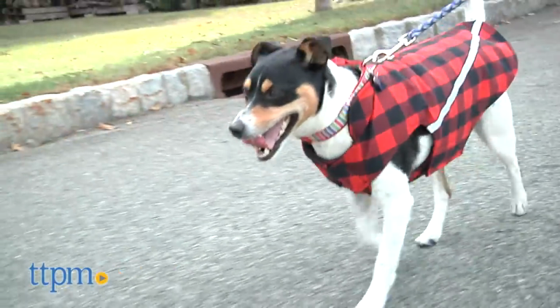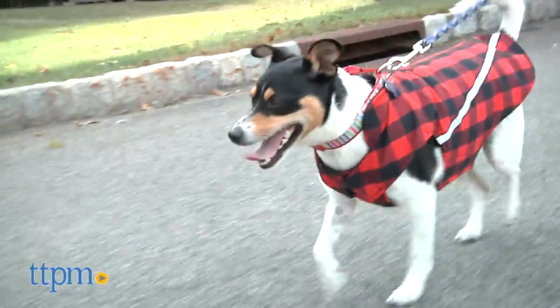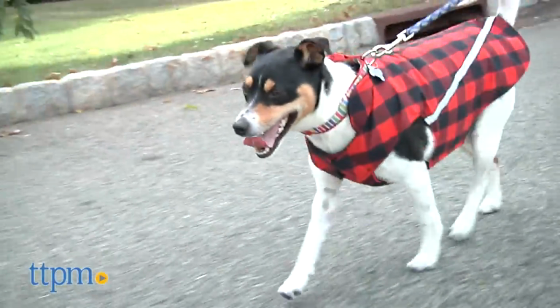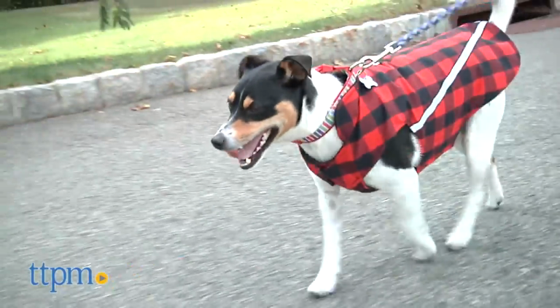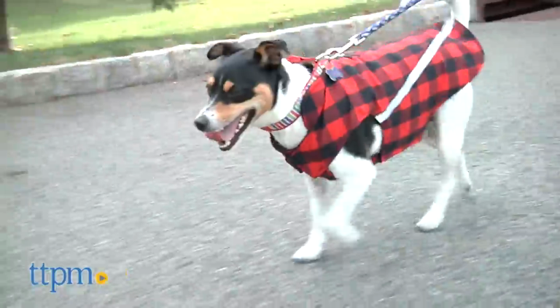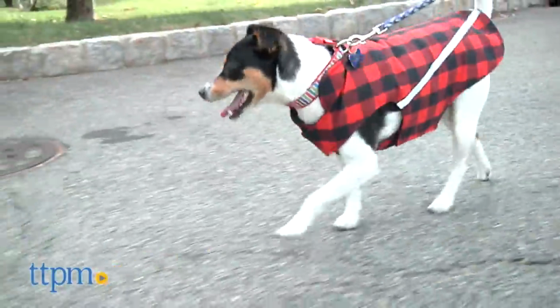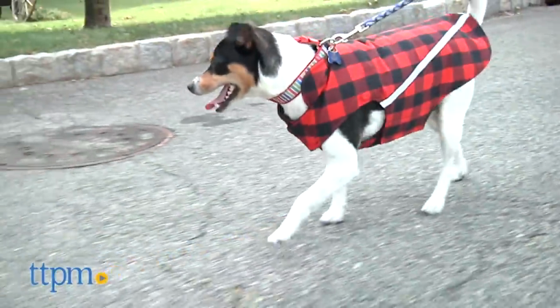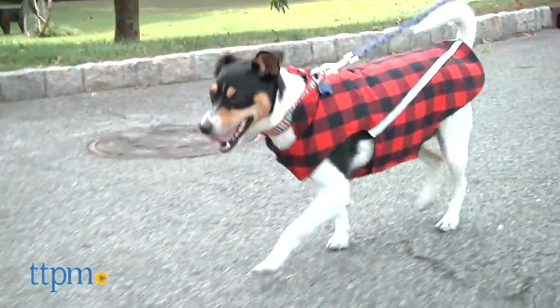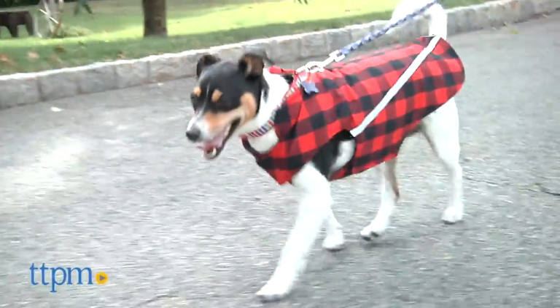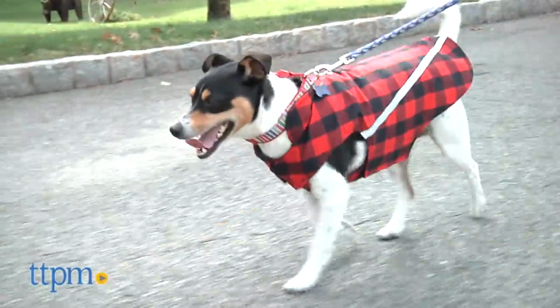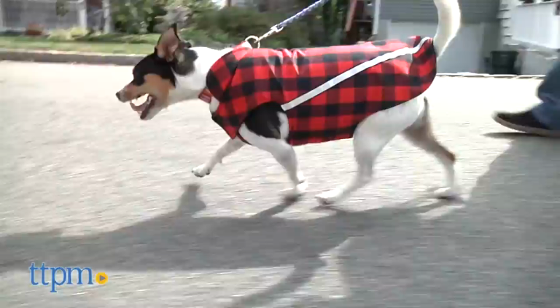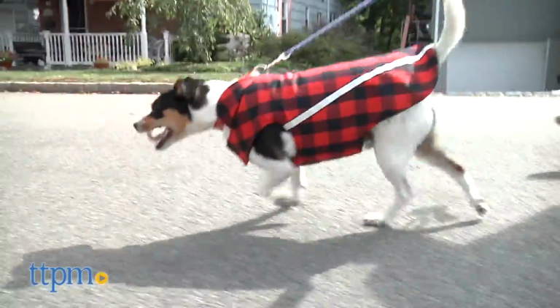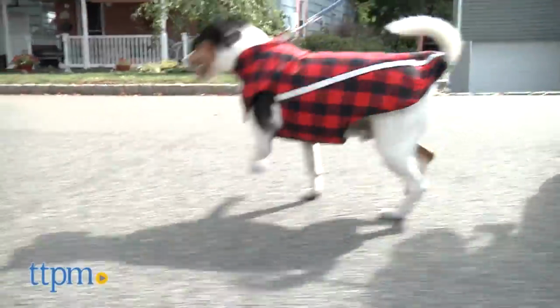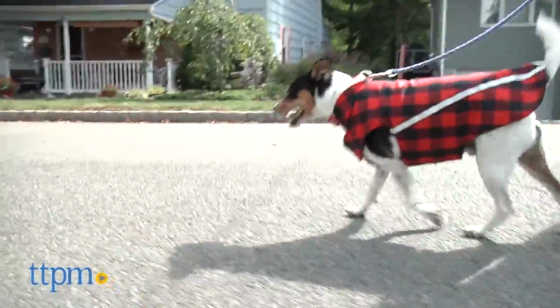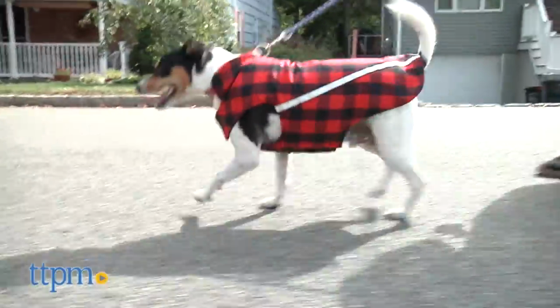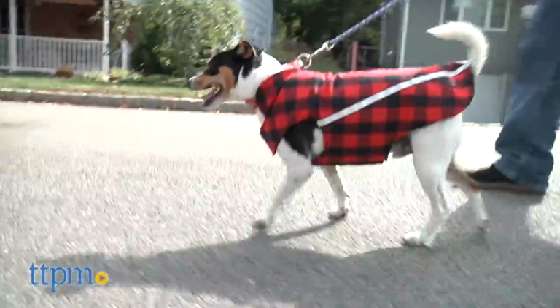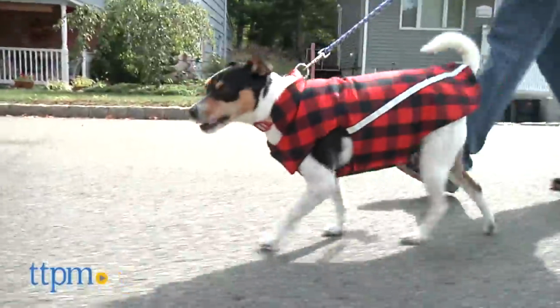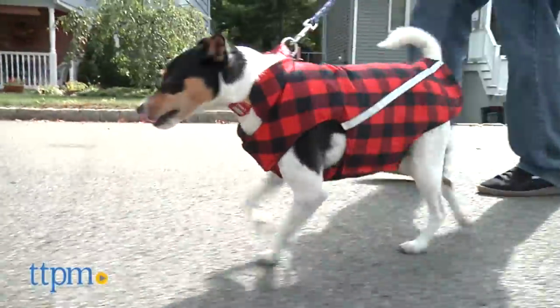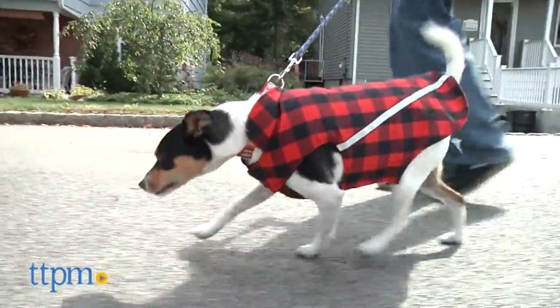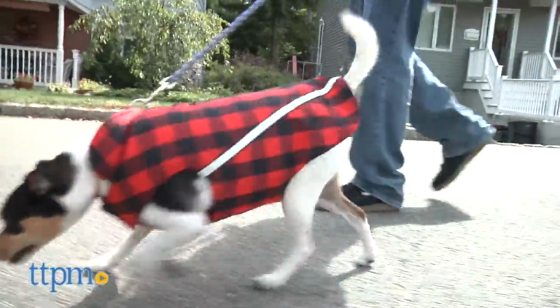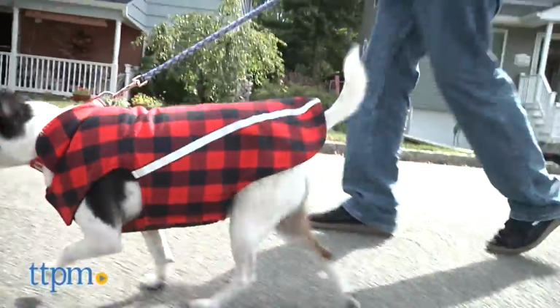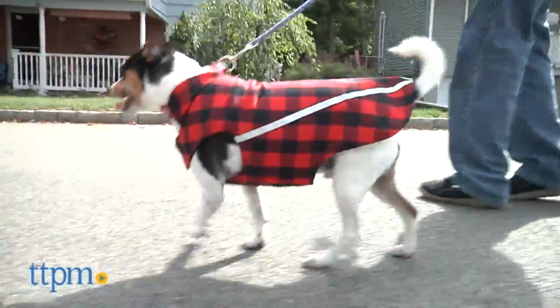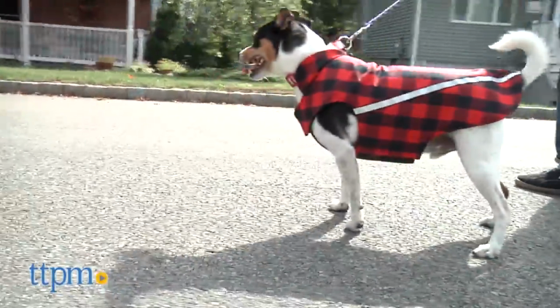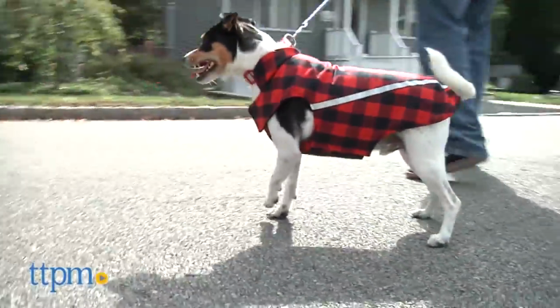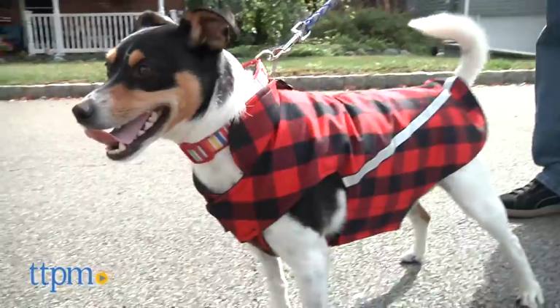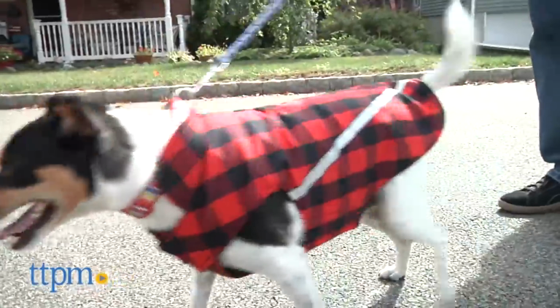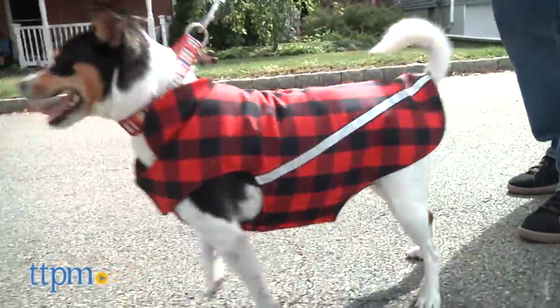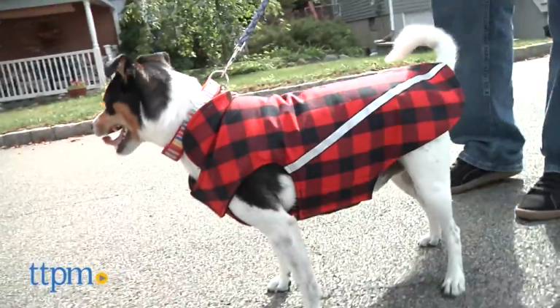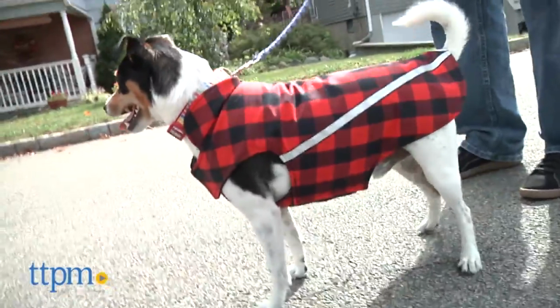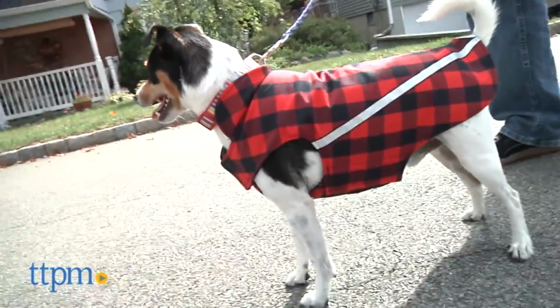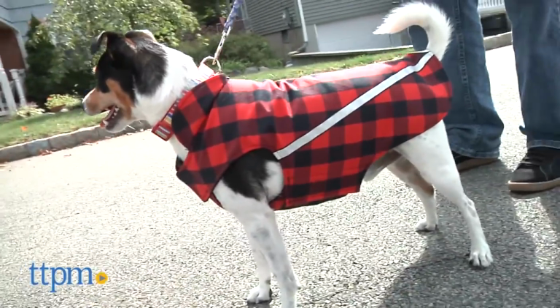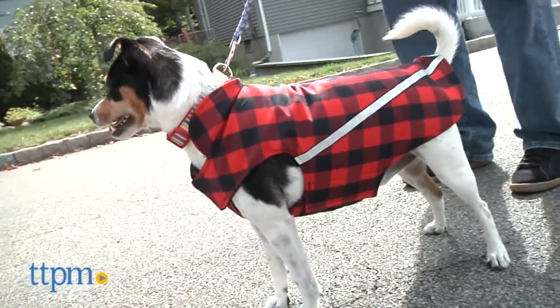The only thing we might like to see is a leash access on the collar, but all things considered, this is a nice doggy coat that will keep your pooch dry and warm. The West Coast Rain Jackets come in multiple sizes and colors to suit every dog and their personalities.